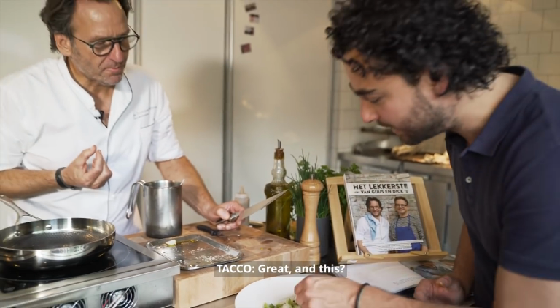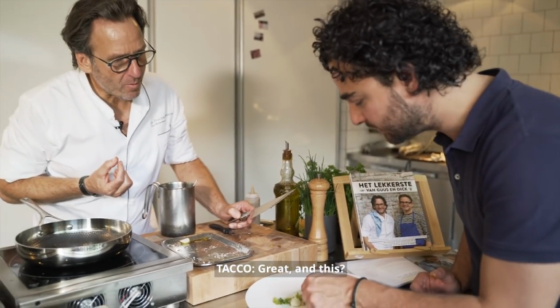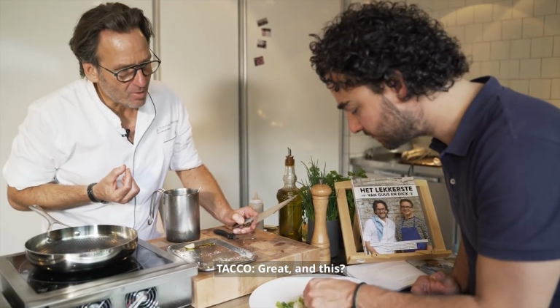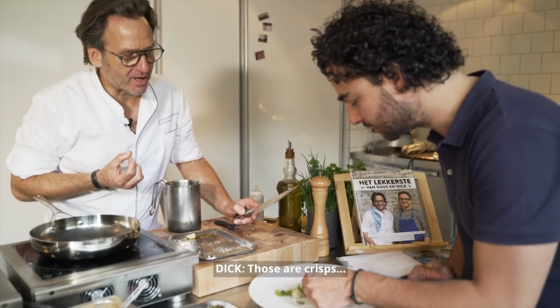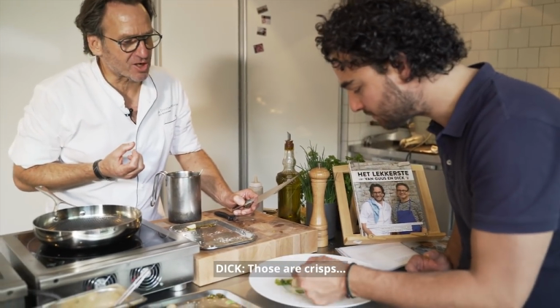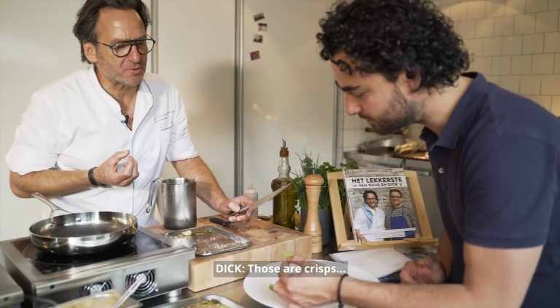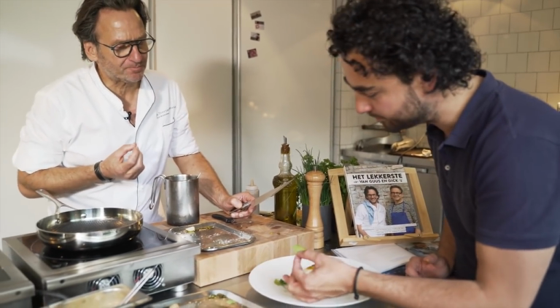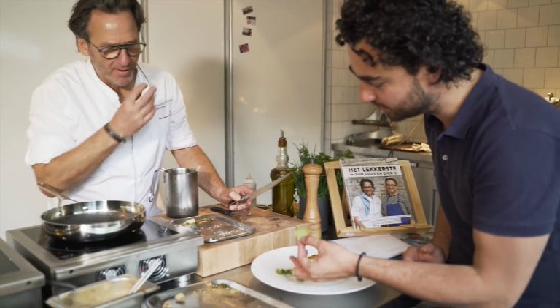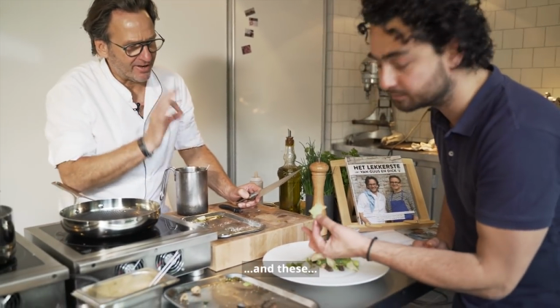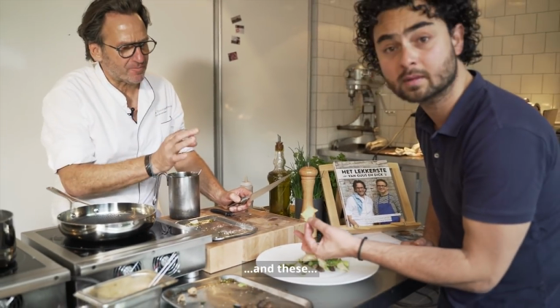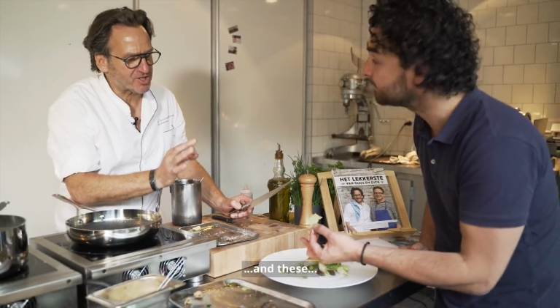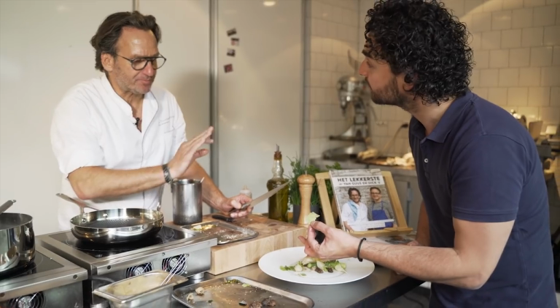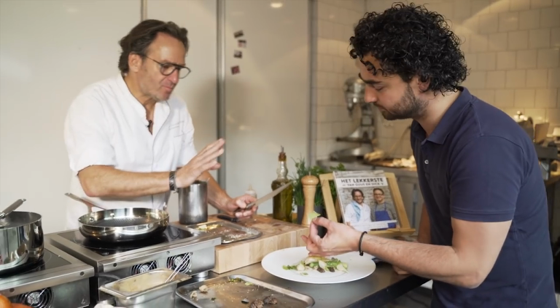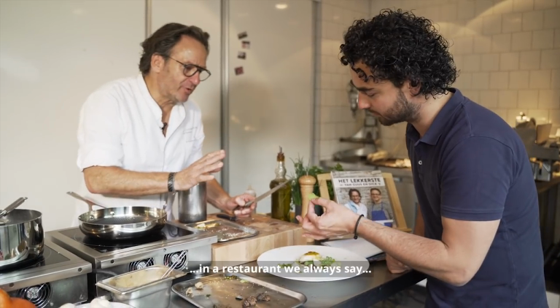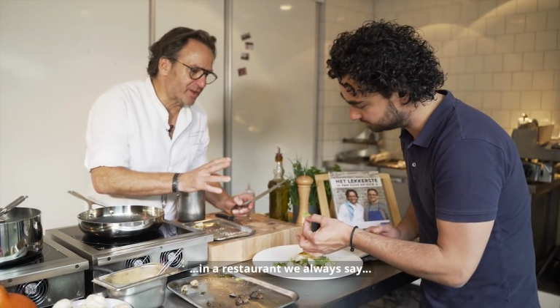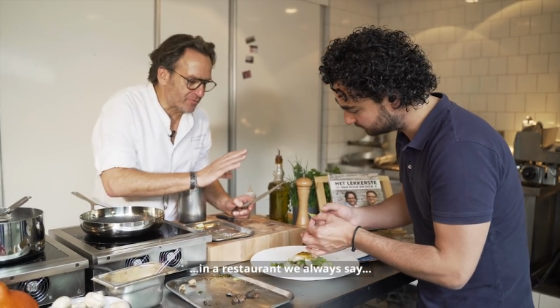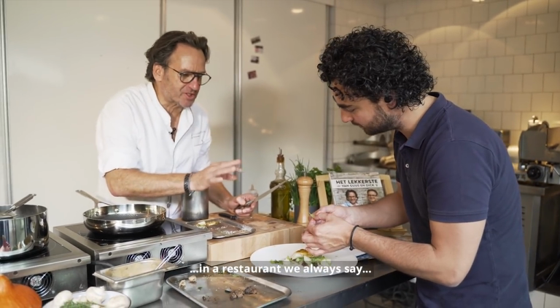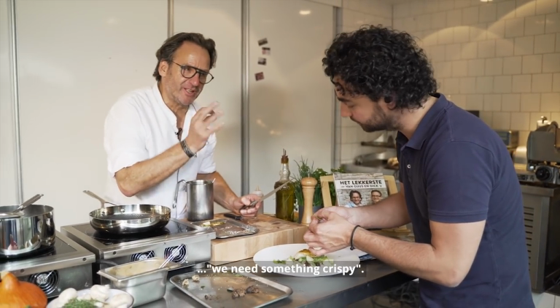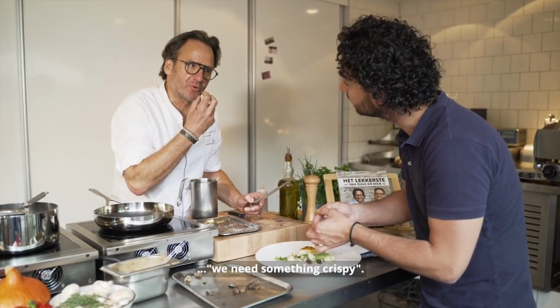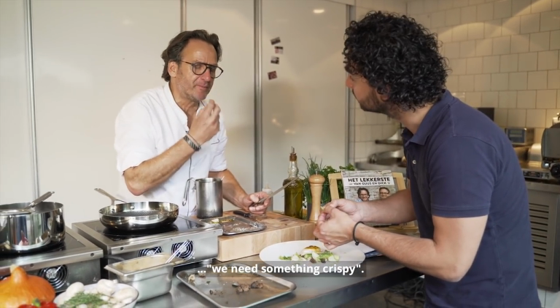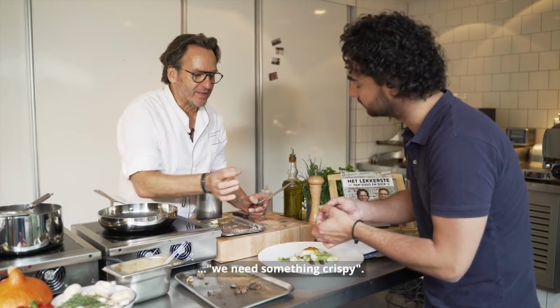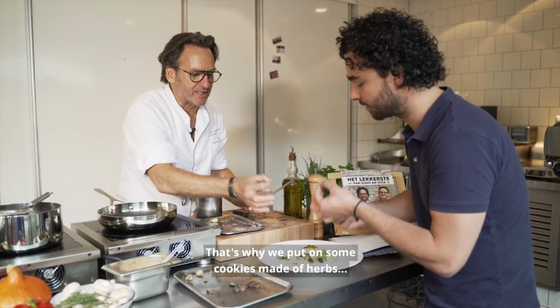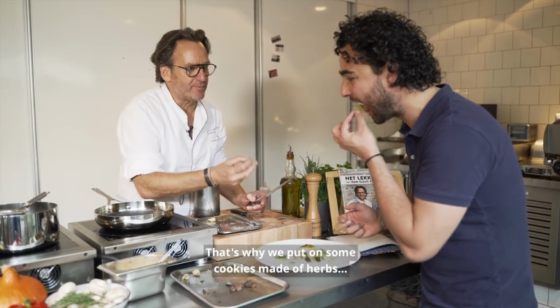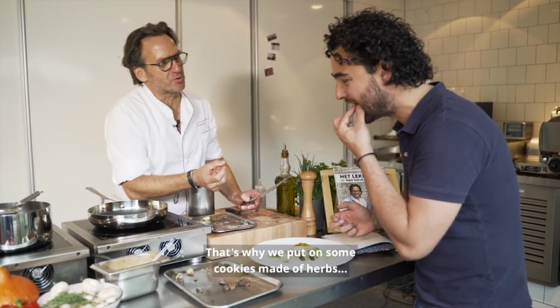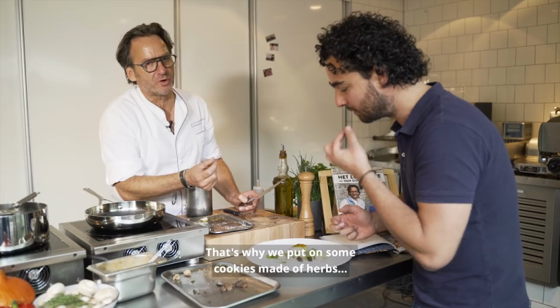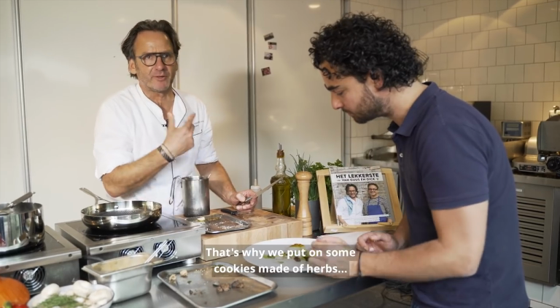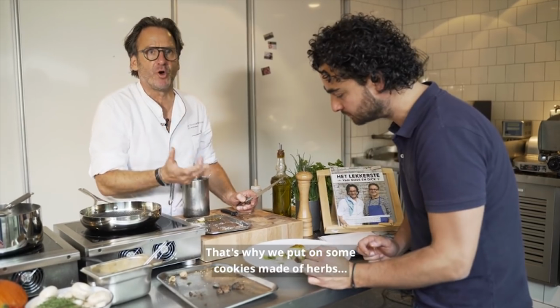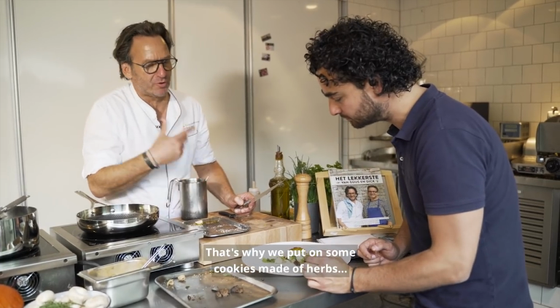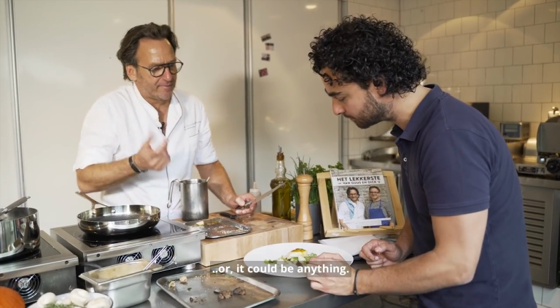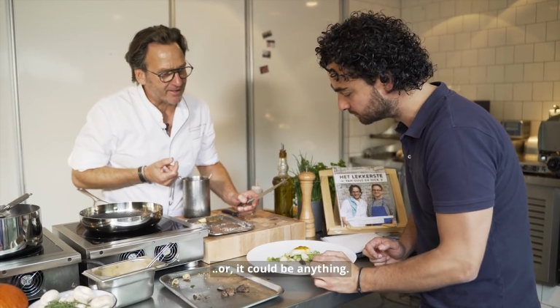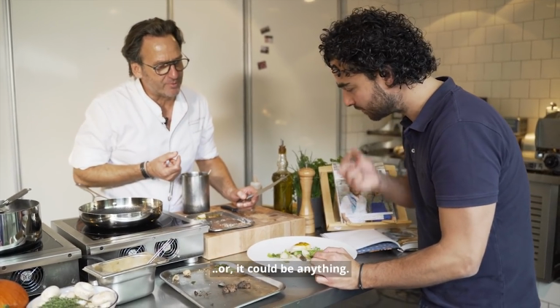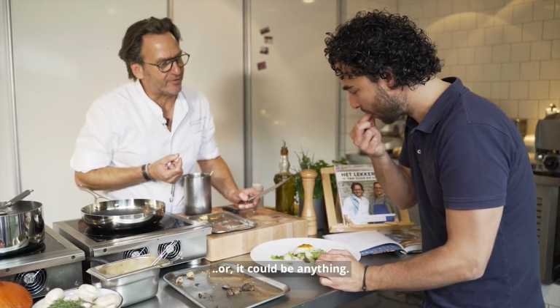And this? Yeah, this is a crispie. In the restaurant we always say you need some crispy. That's why we put up some cookies made of herbs — it could be anything.